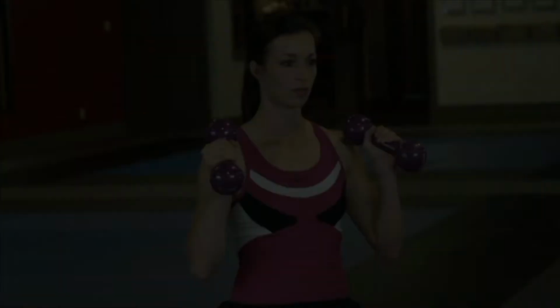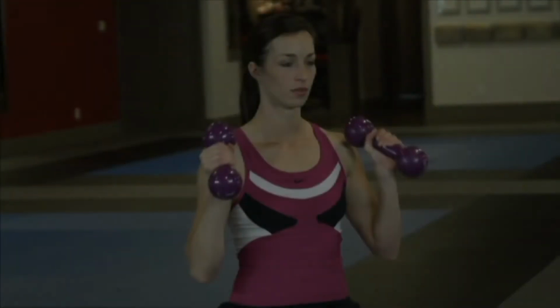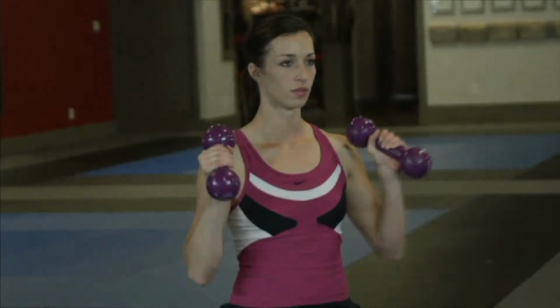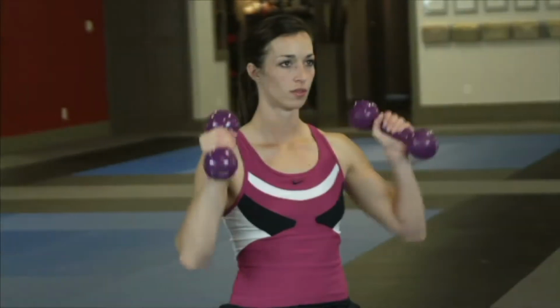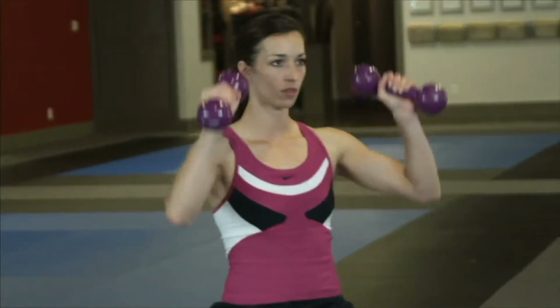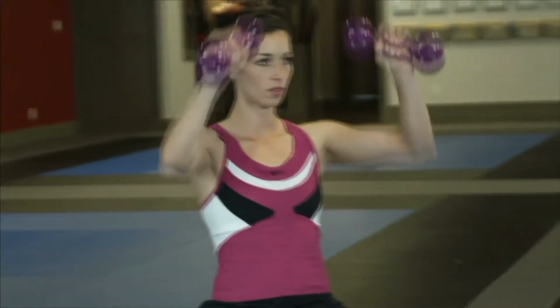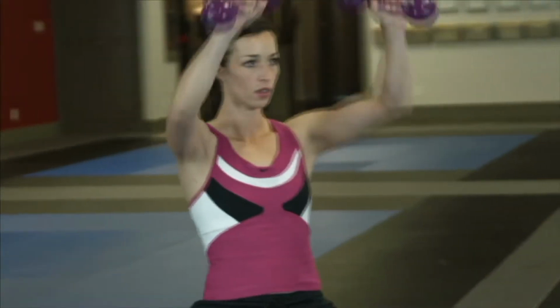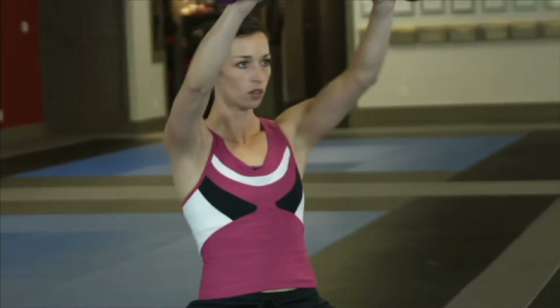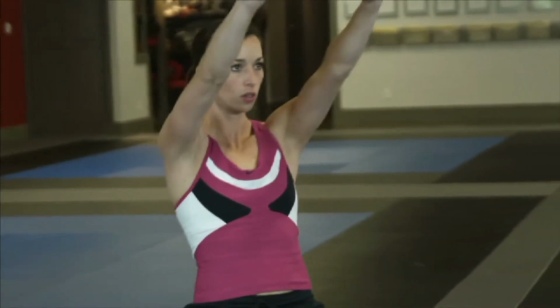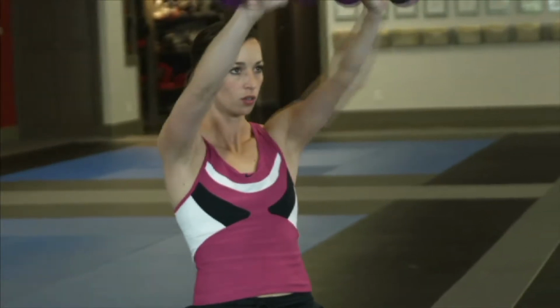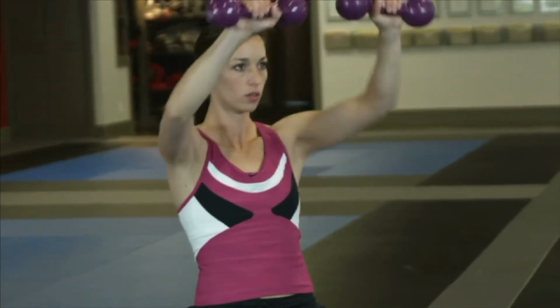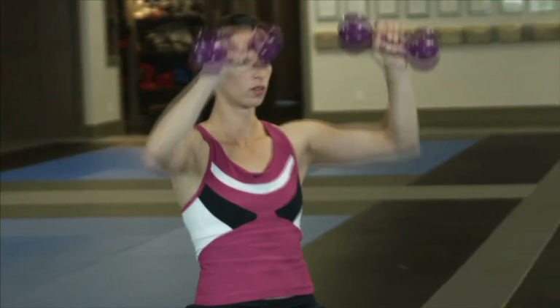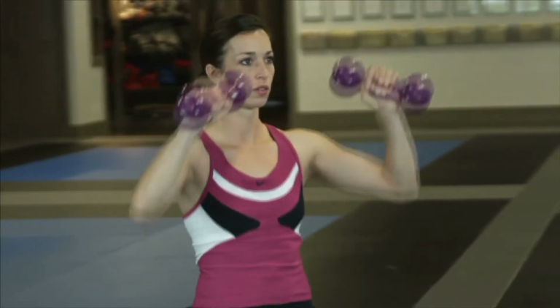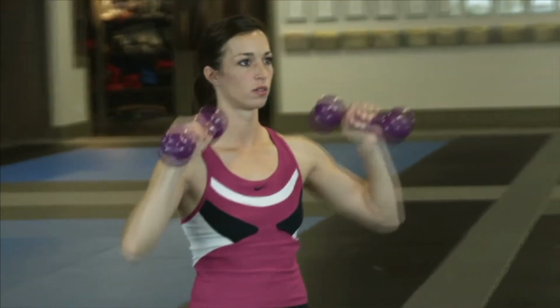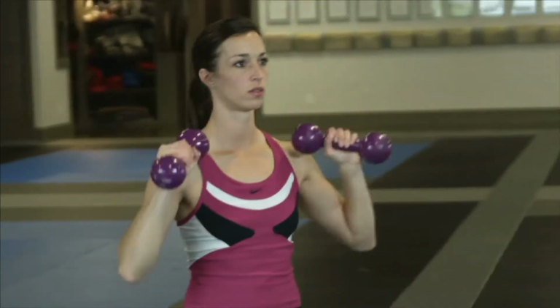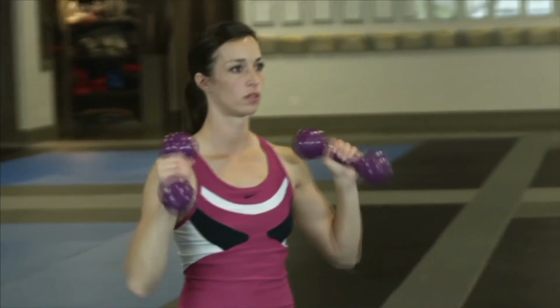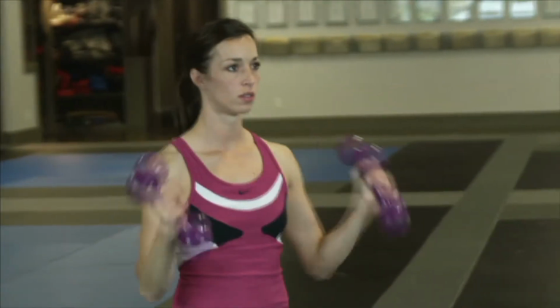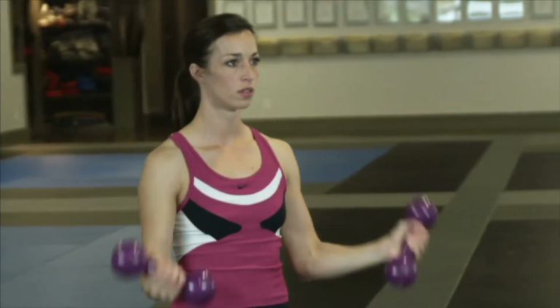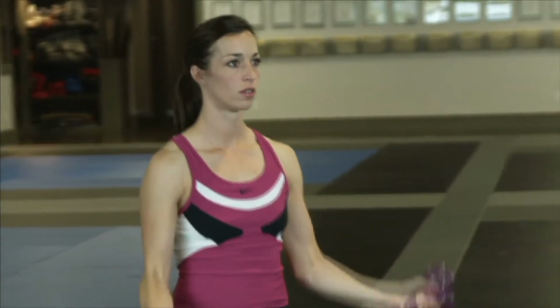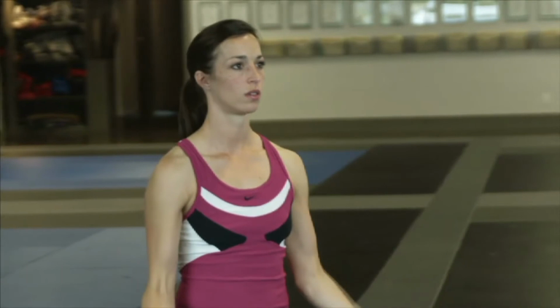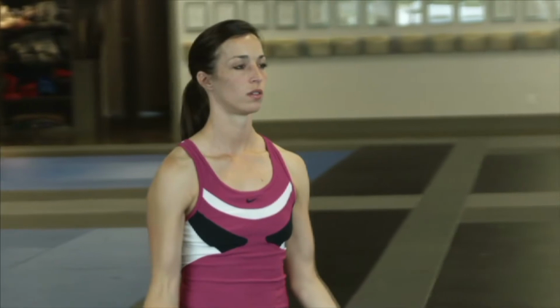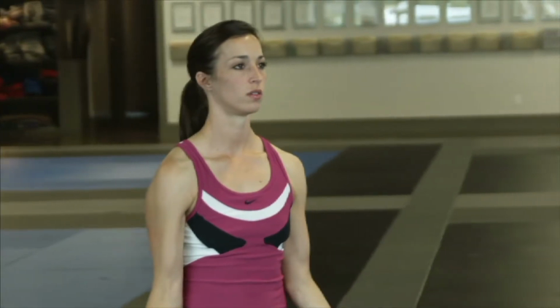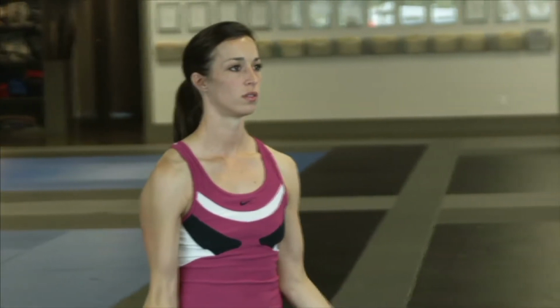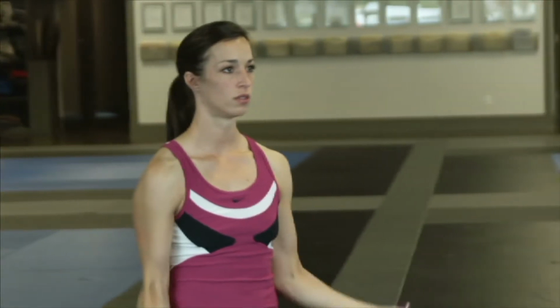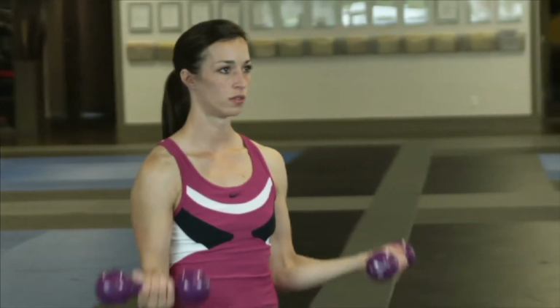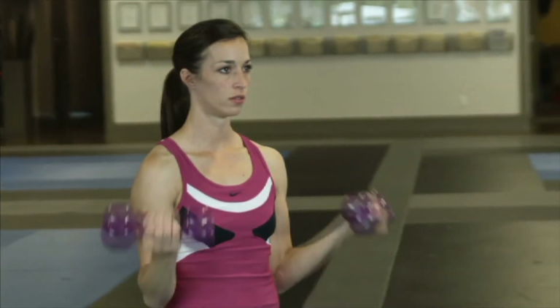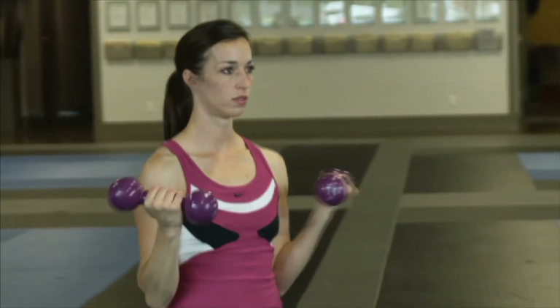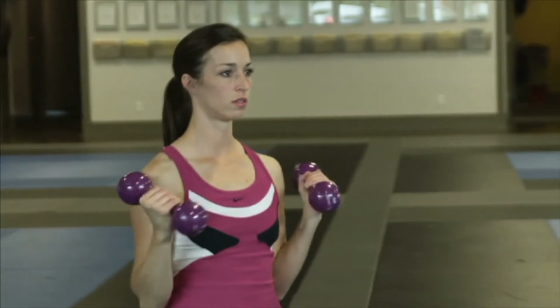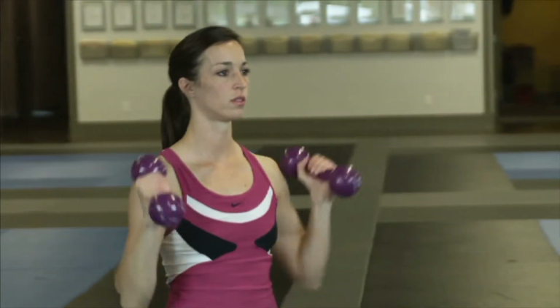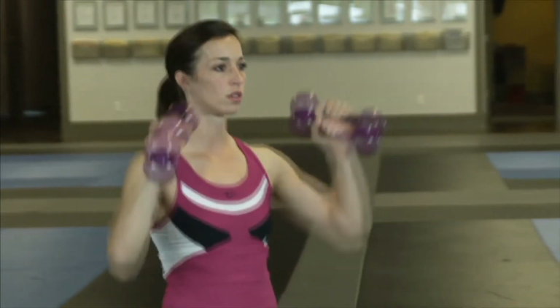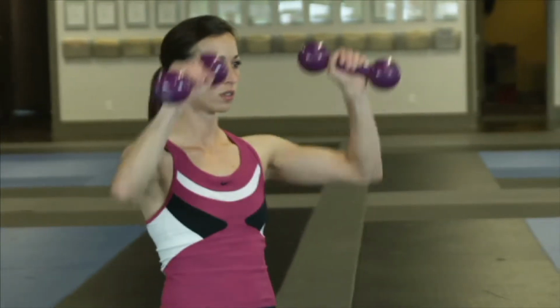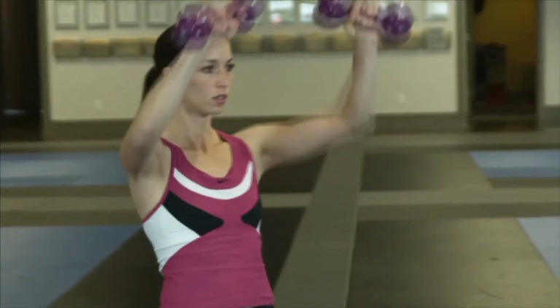Now that you better understand fulcrums, think about this: when a person lifts a barbell with their arm, which body part is the fulcrum?